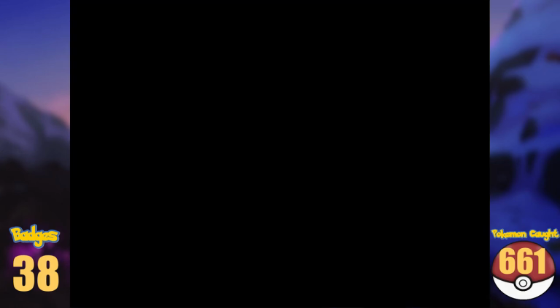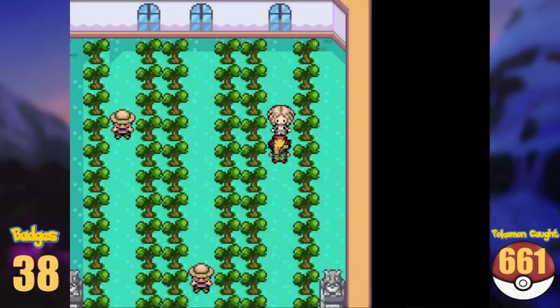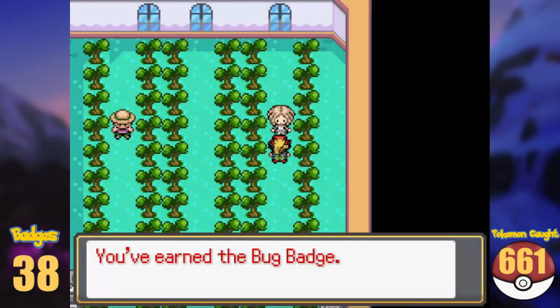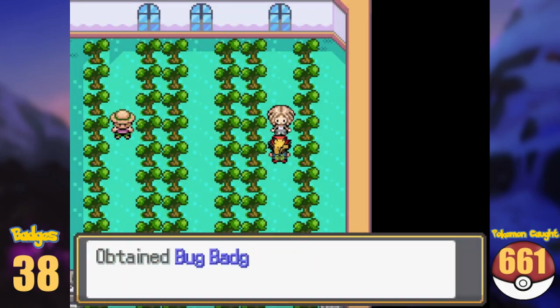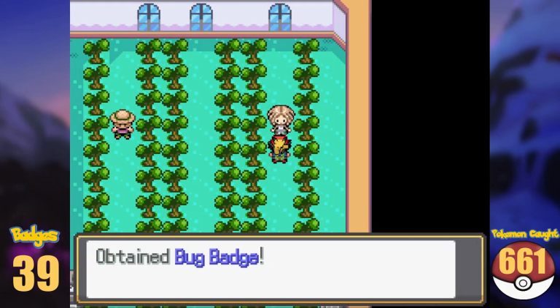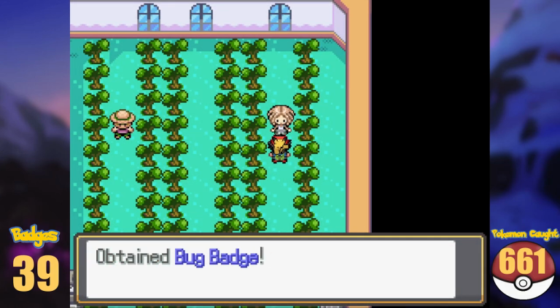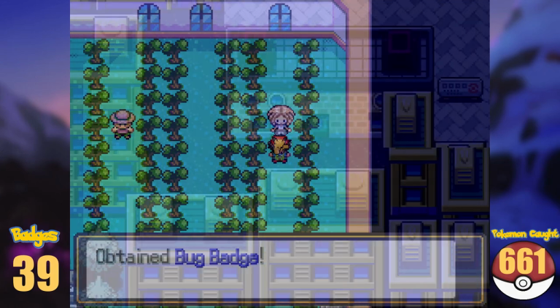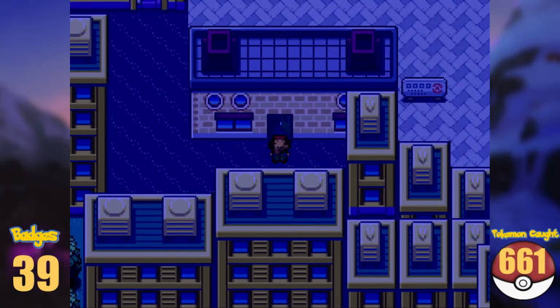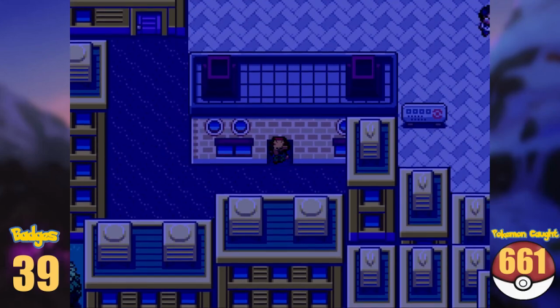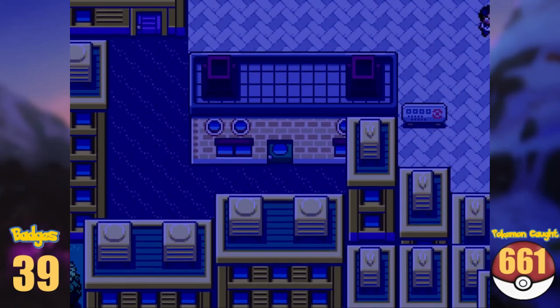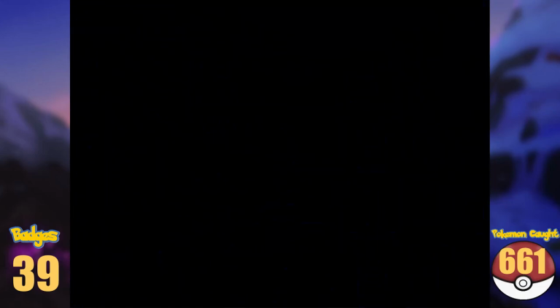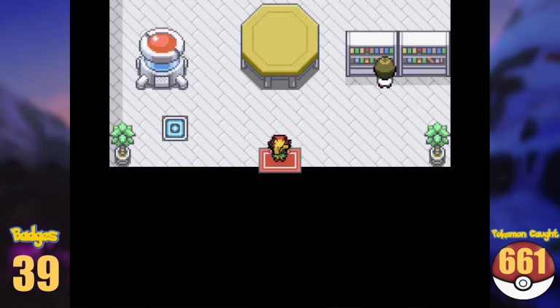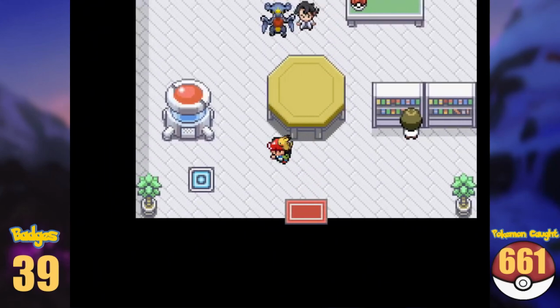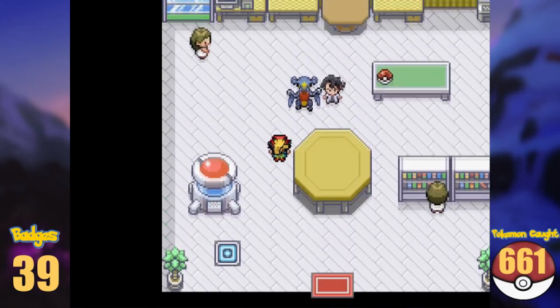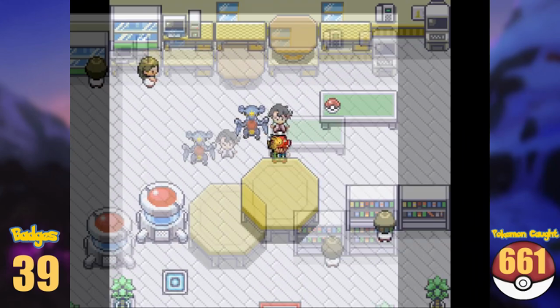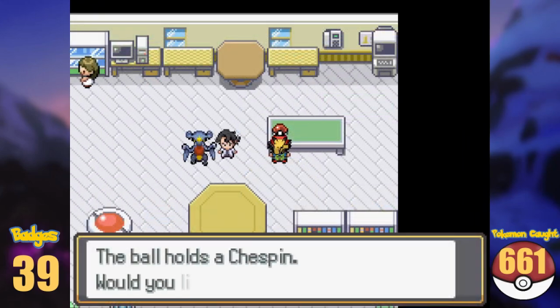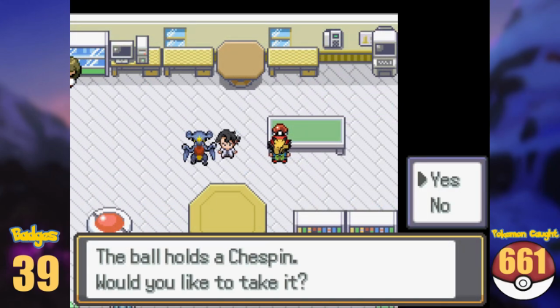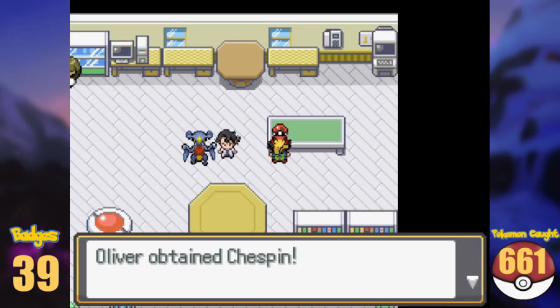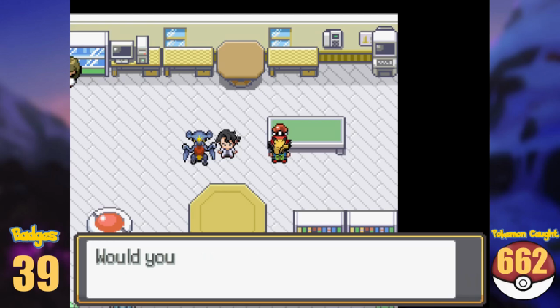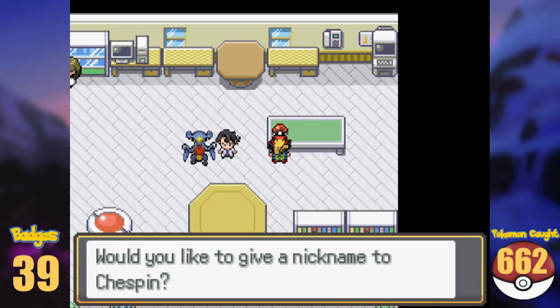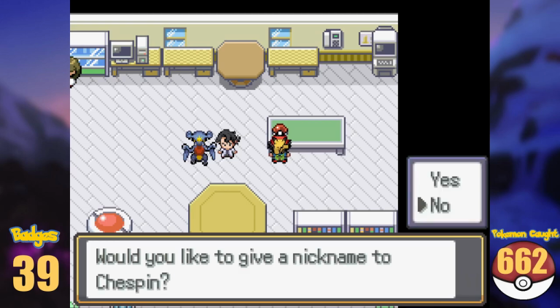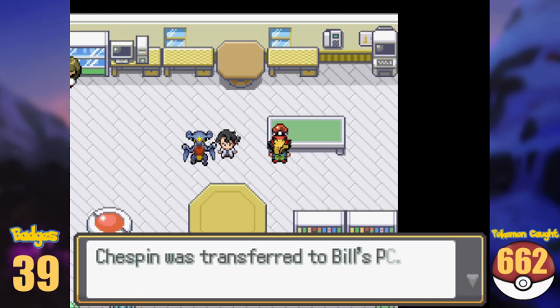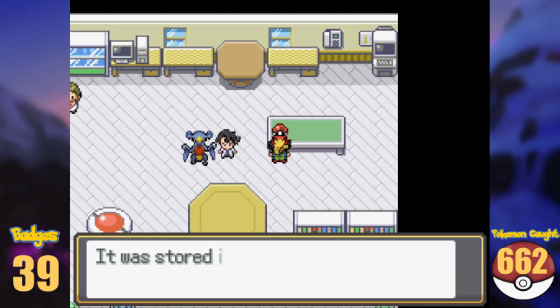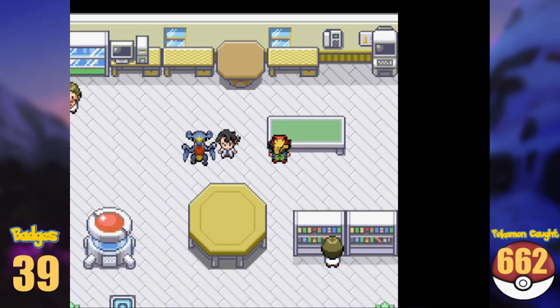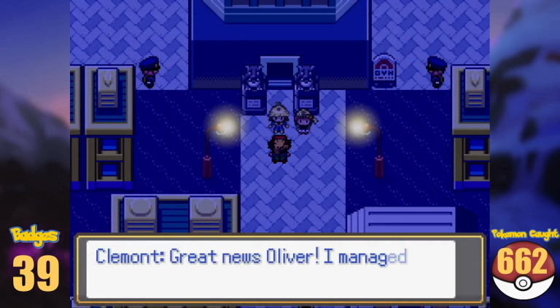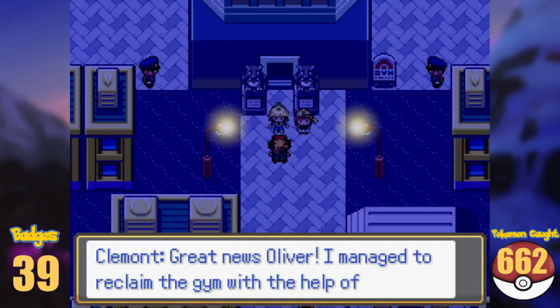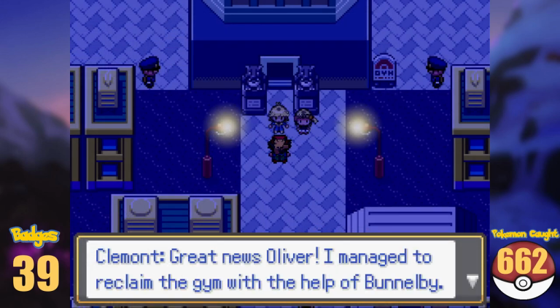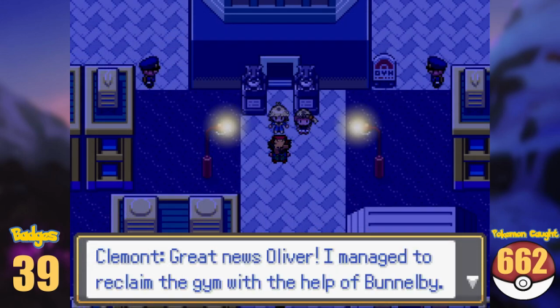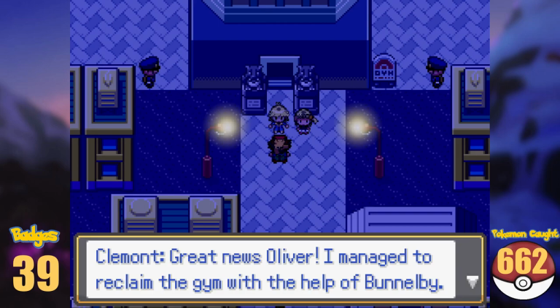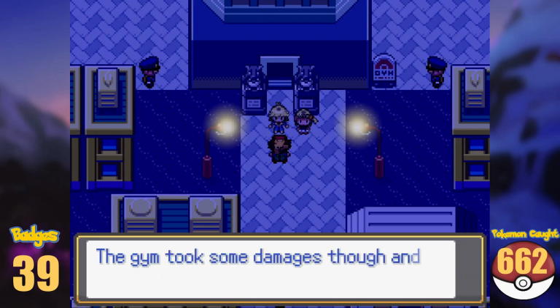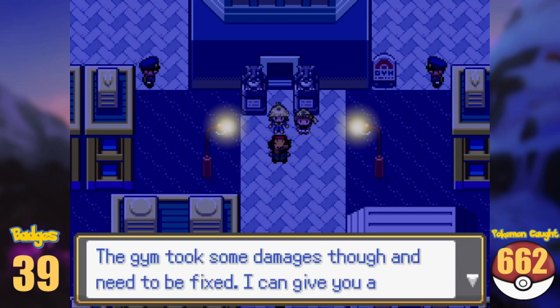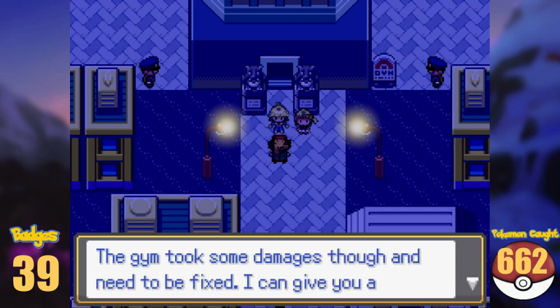Doing so, we earn ourselves the Bug Badge and make our way back to Lumia City to spread the good news. Back in Sycamore's lab, we find Chespin, our last starter Pokémon of the region. And after a short battle with Clement, the way to Route 5 is now open.